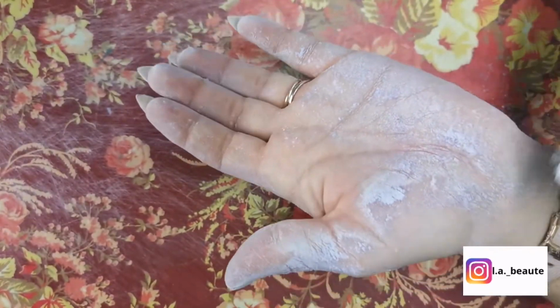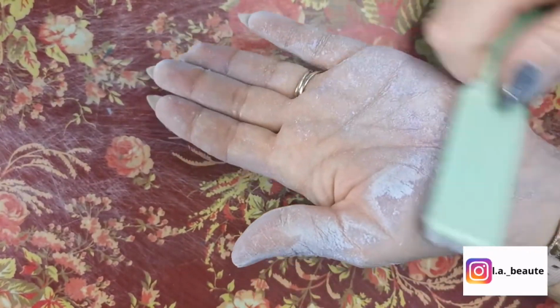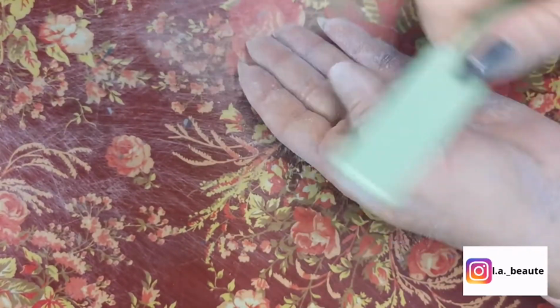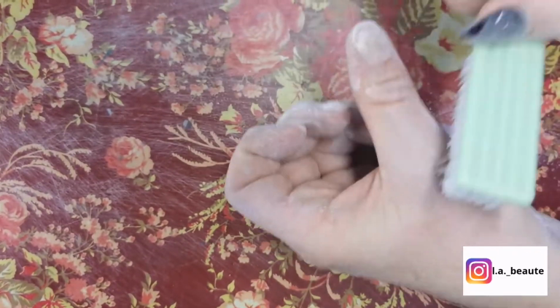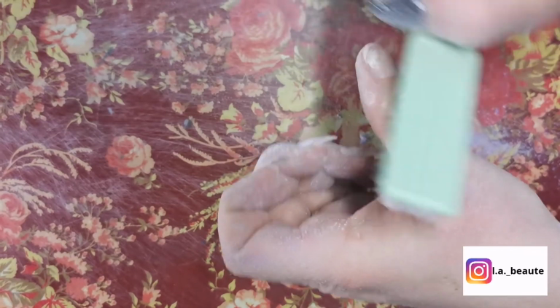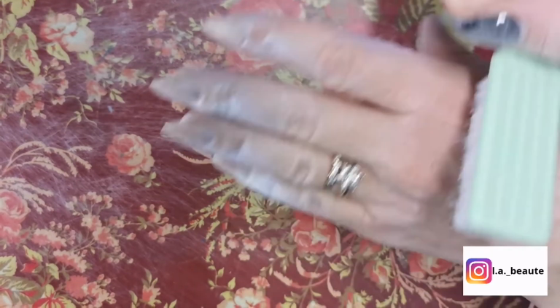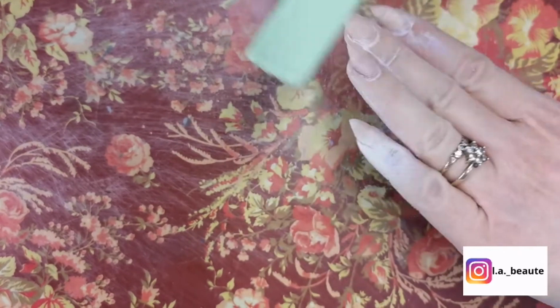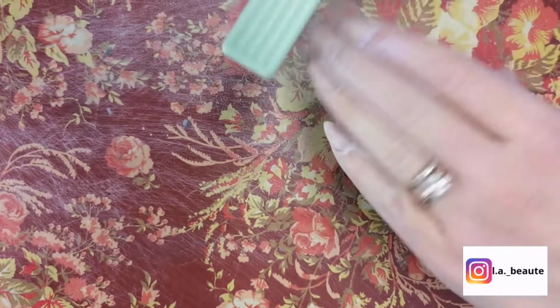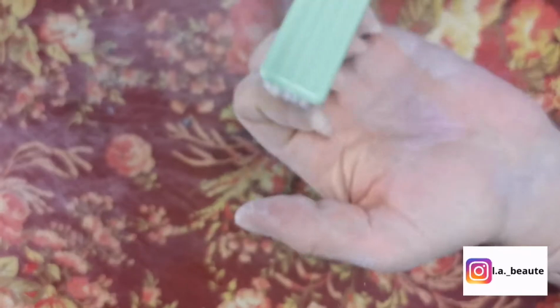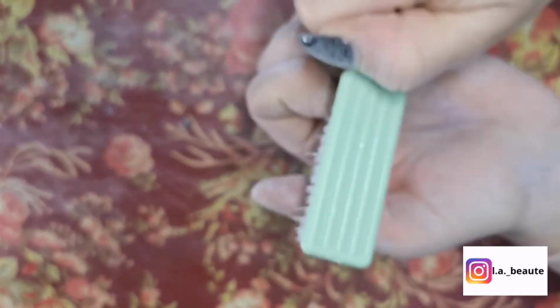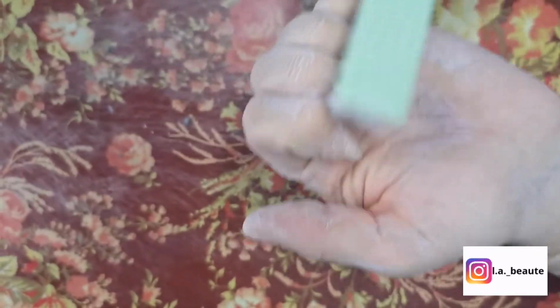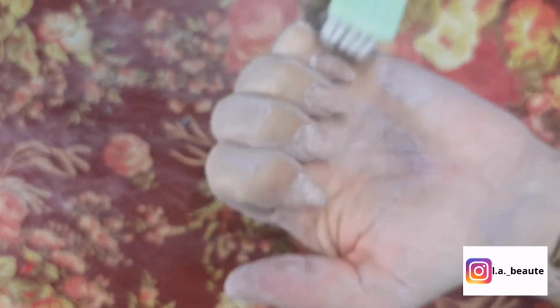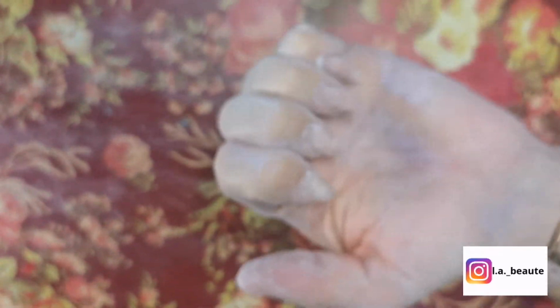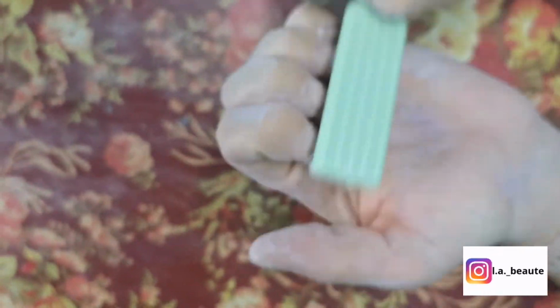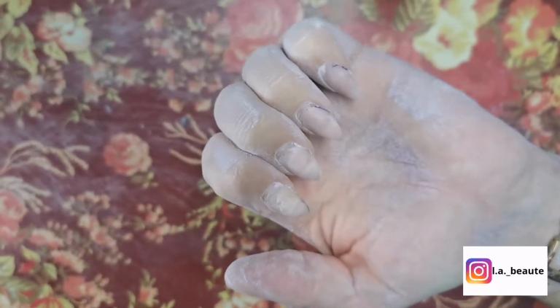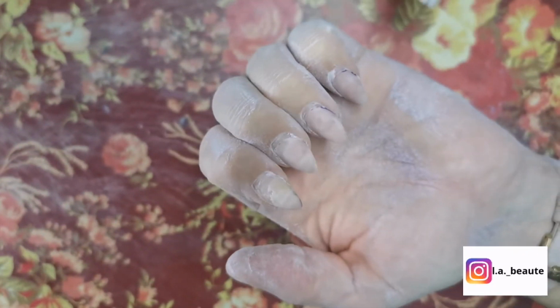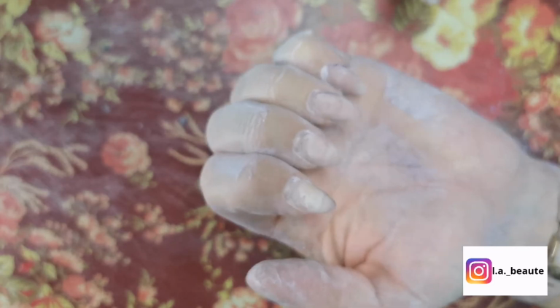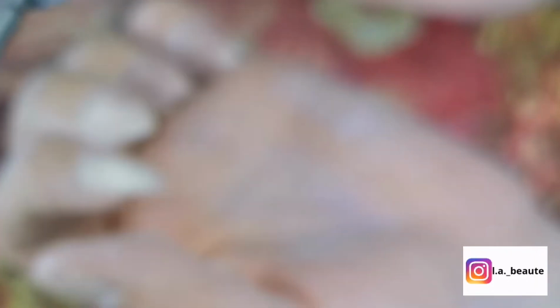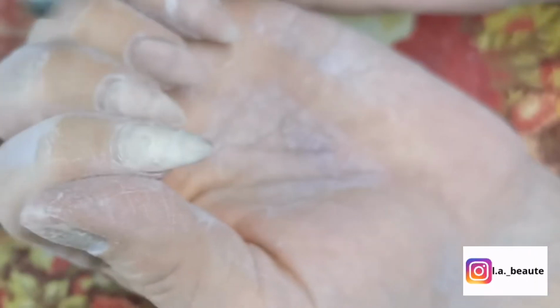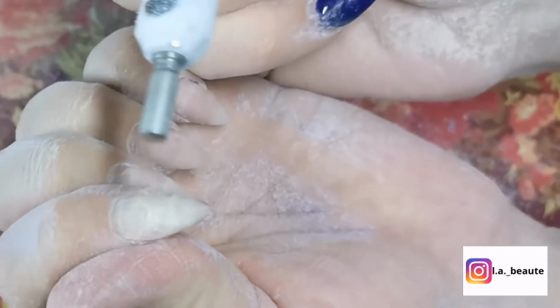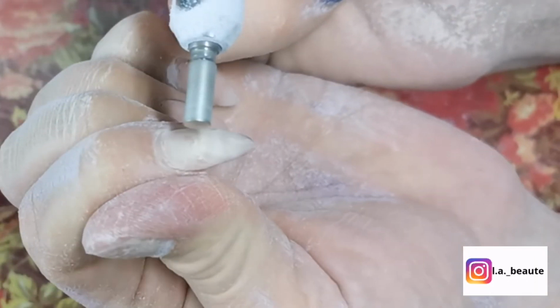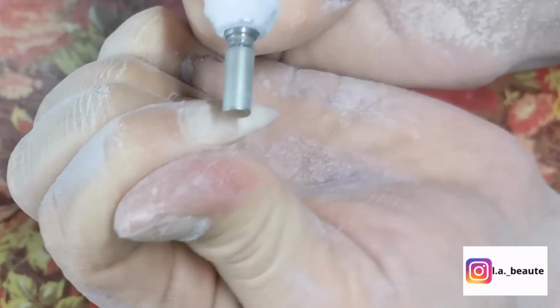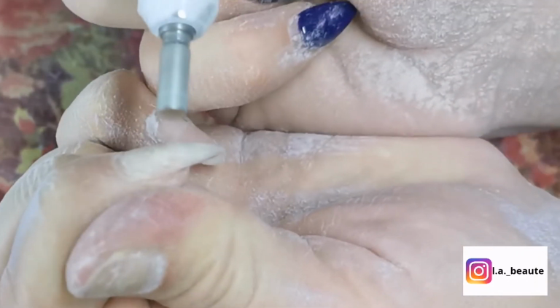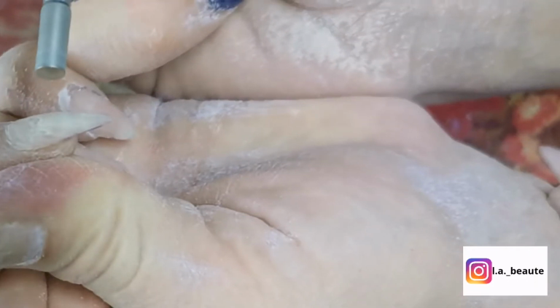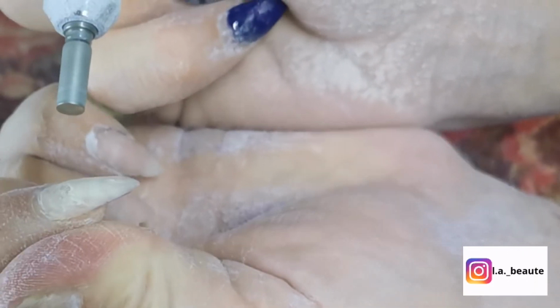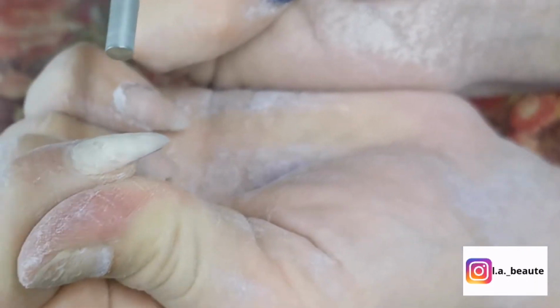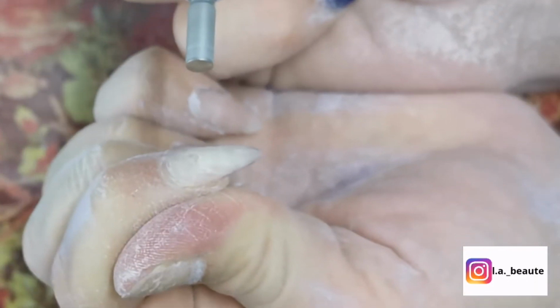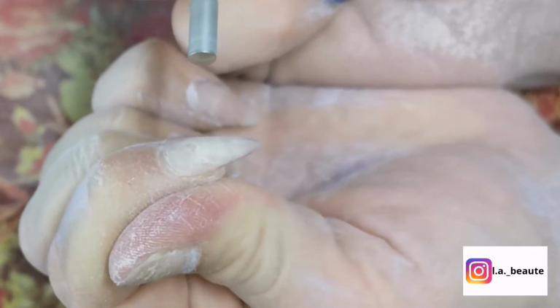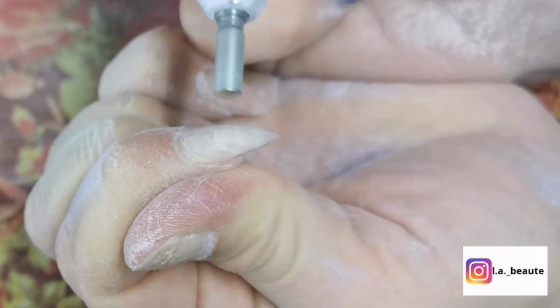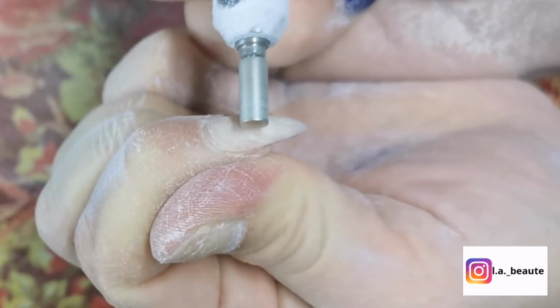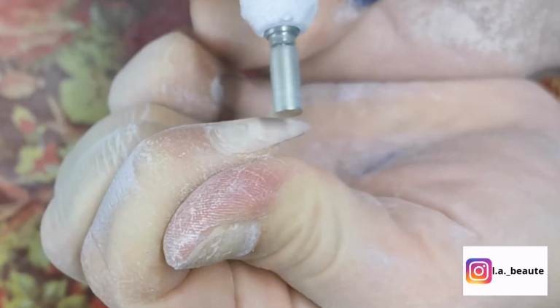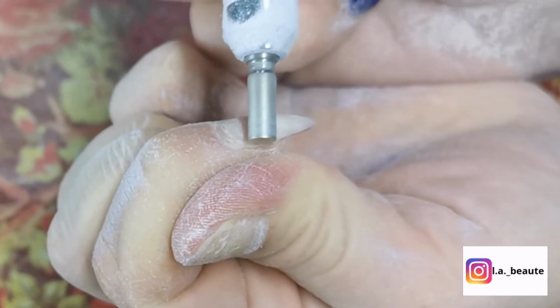Wow, look at how much dust there is! Now I am just going to clean up and see what I need to do. Now I'm using a different nail bit and I'm carefully taking off what's left of the builder gel.